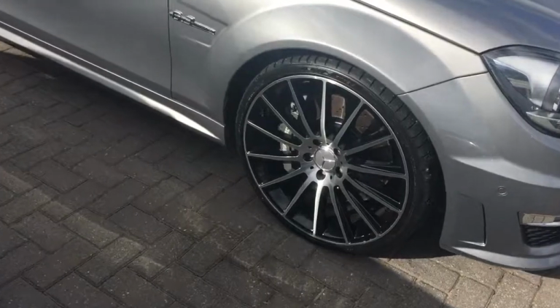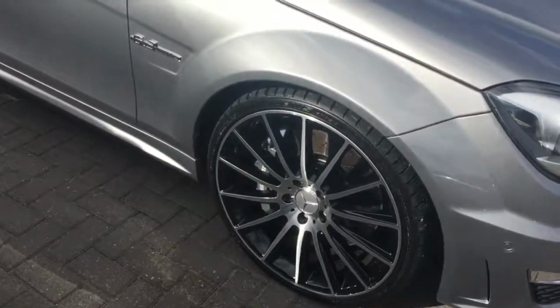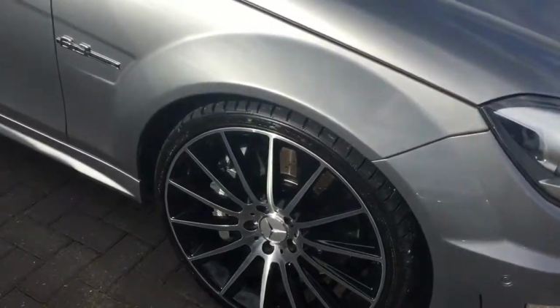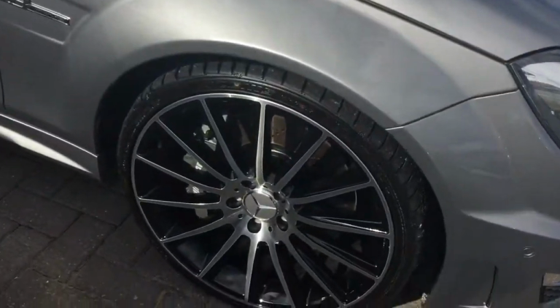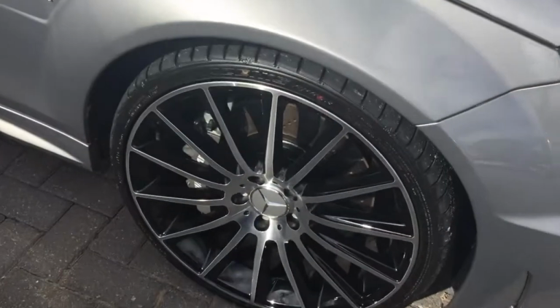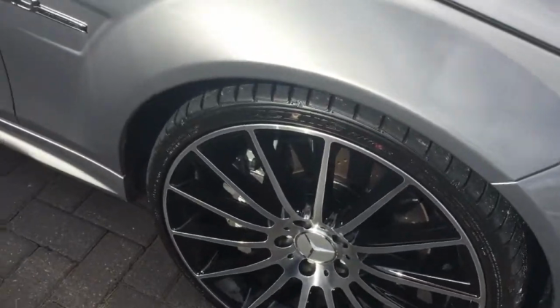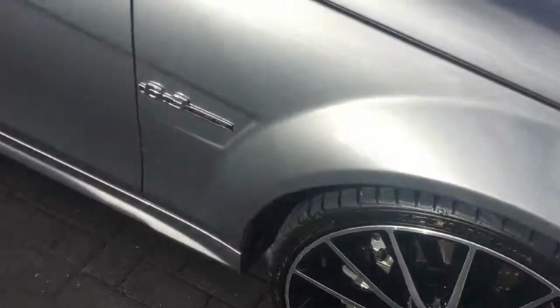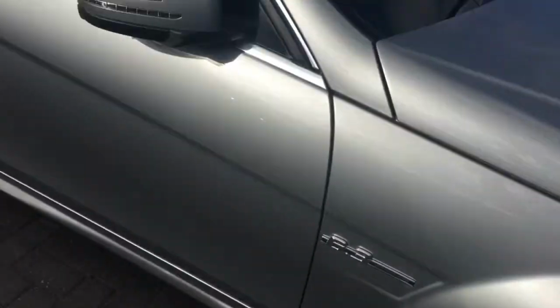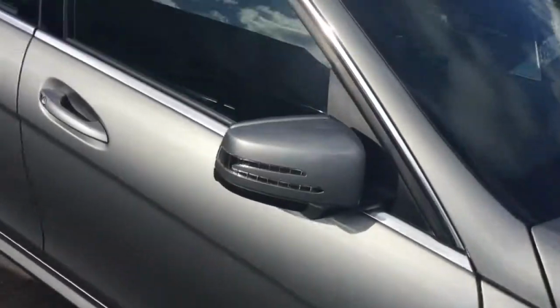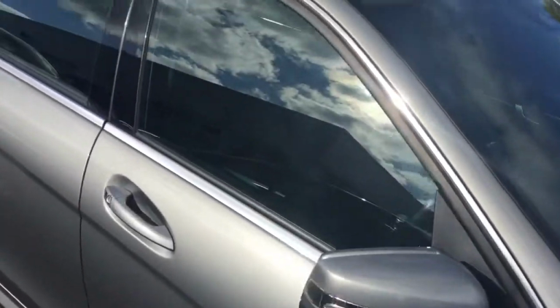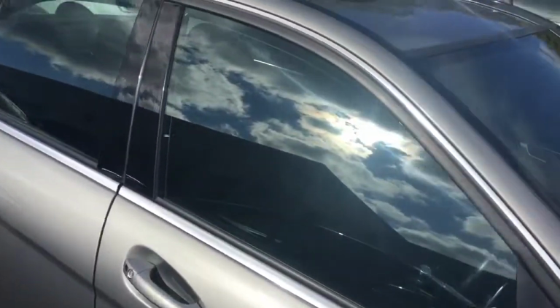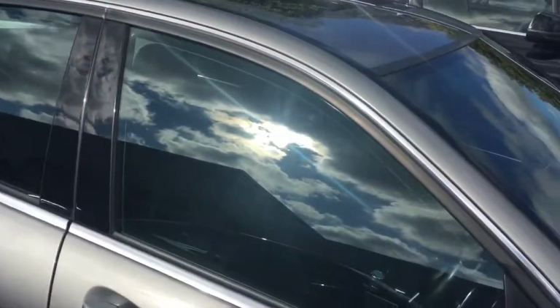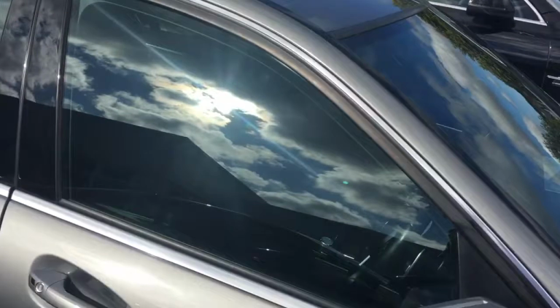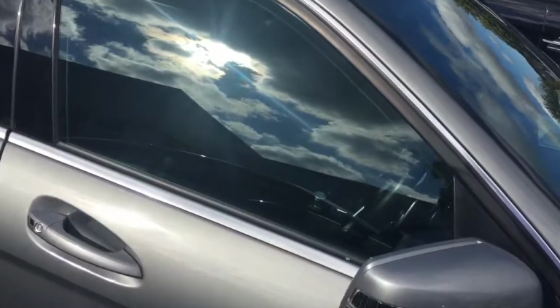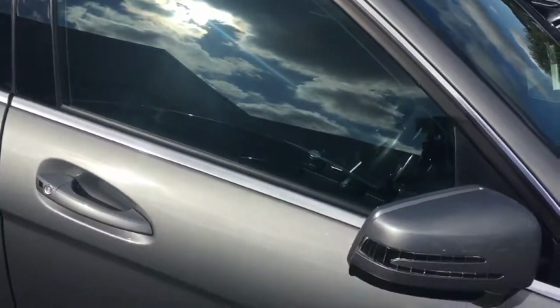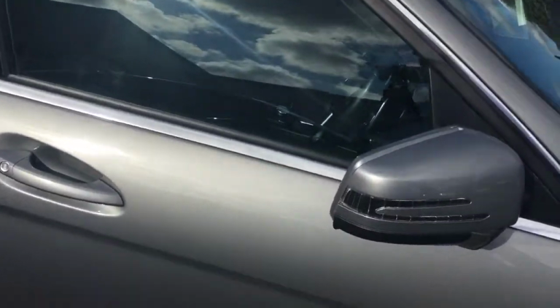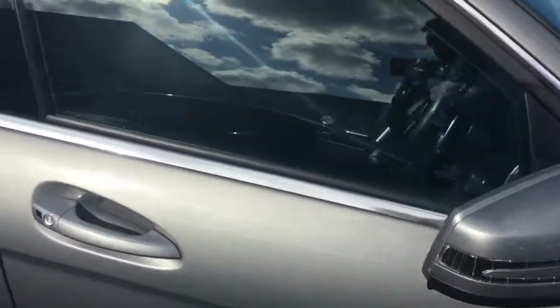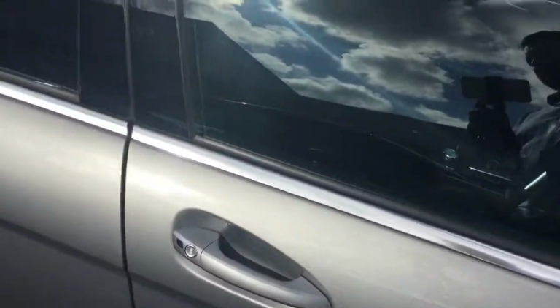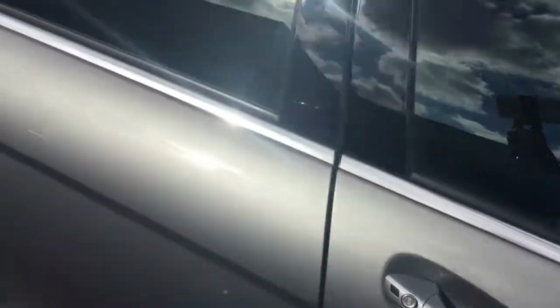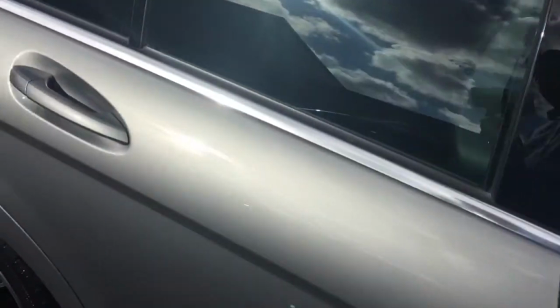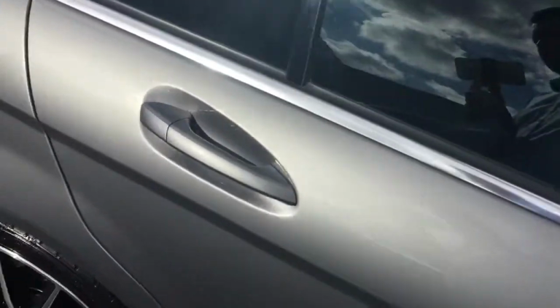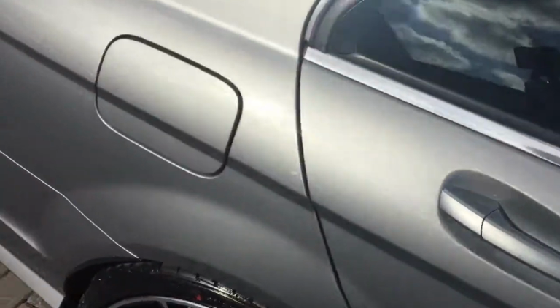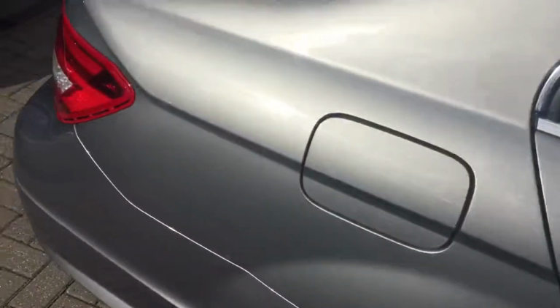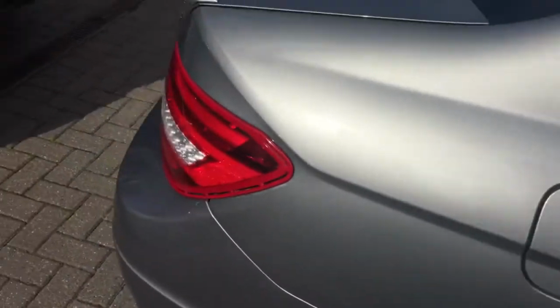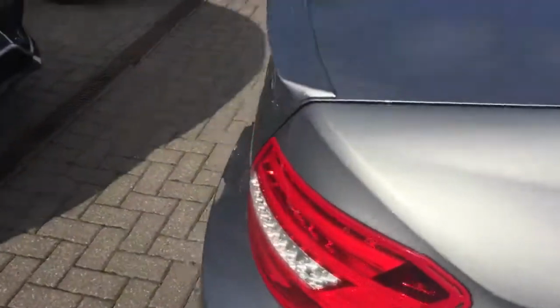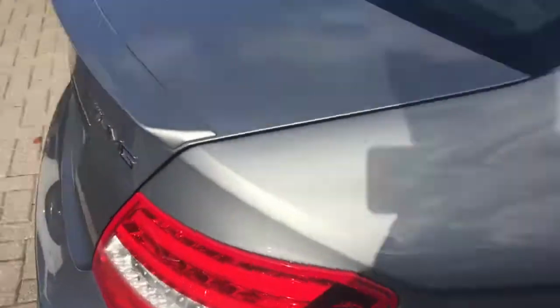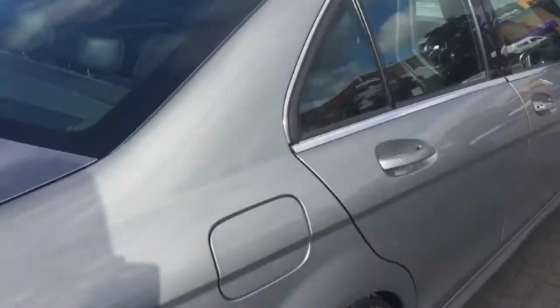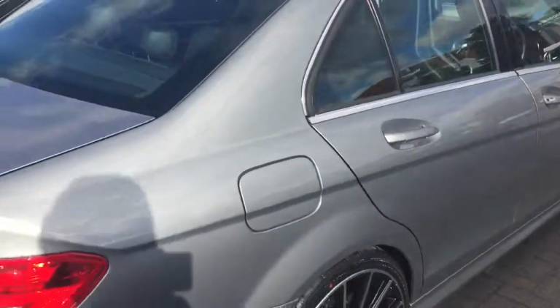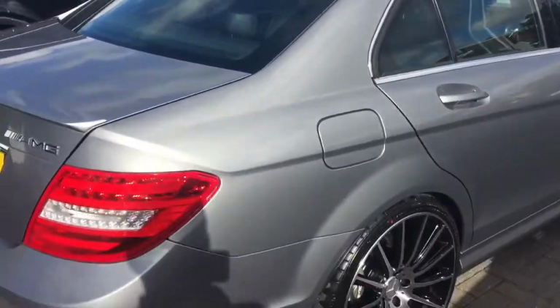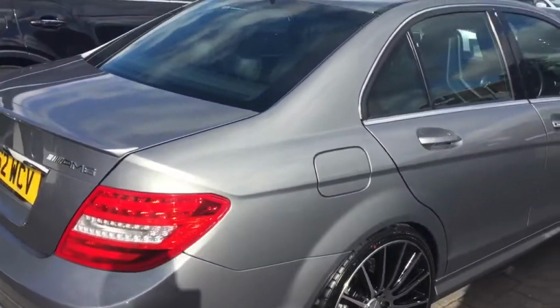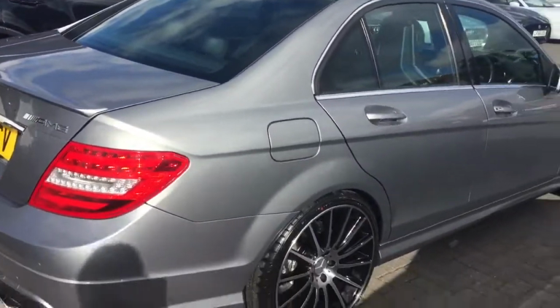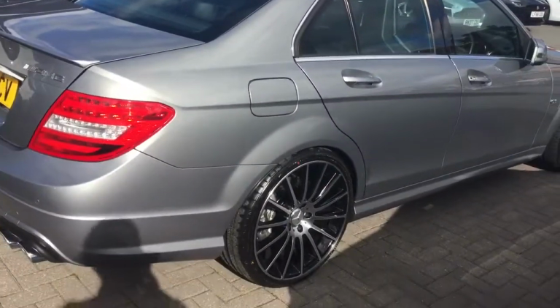We've got the optional upgraded alloys that we've put on the vehicle. You may notice the price in the window is a bit higher, but that reflects the wheels that are an optional £3,000 including all new tyres. Obviously when it's on our pitch, if they've got the wheels on, we have to put the price as that.